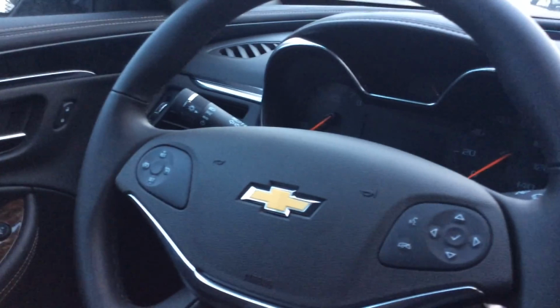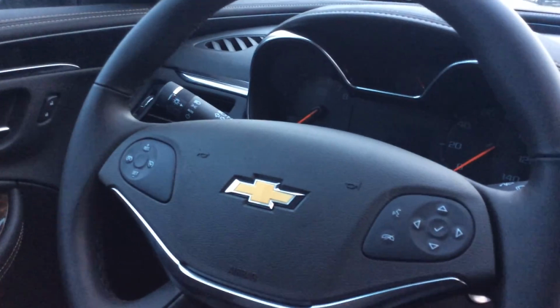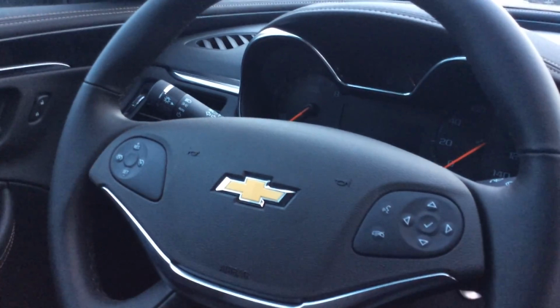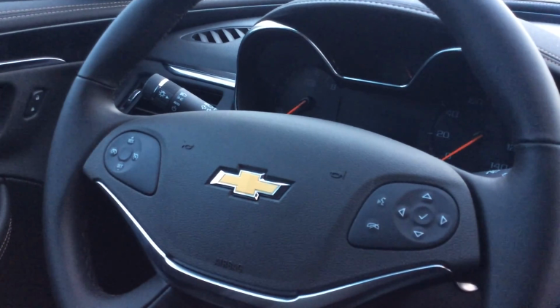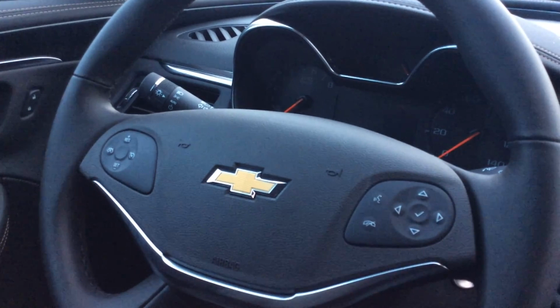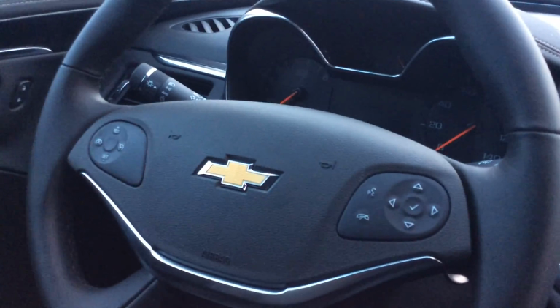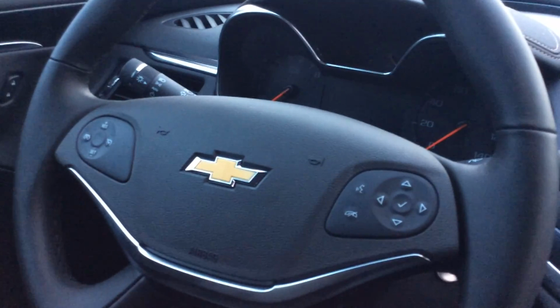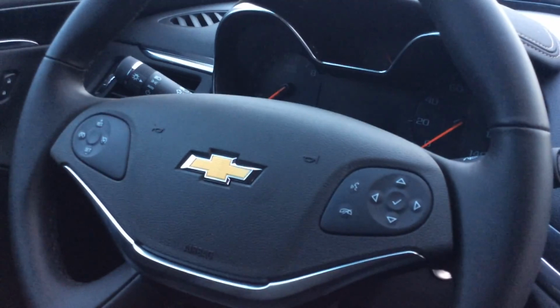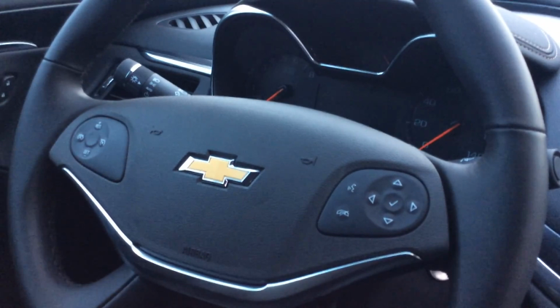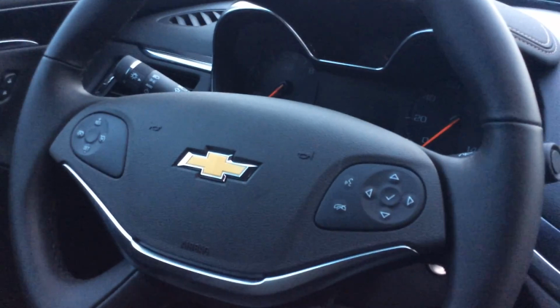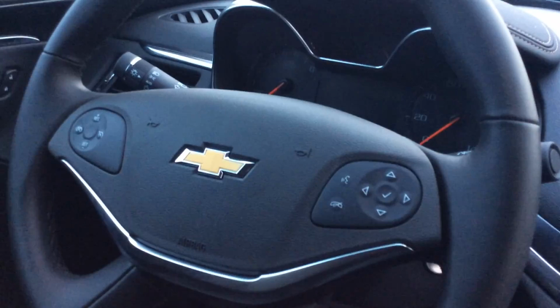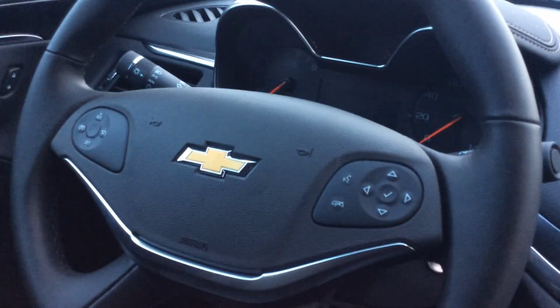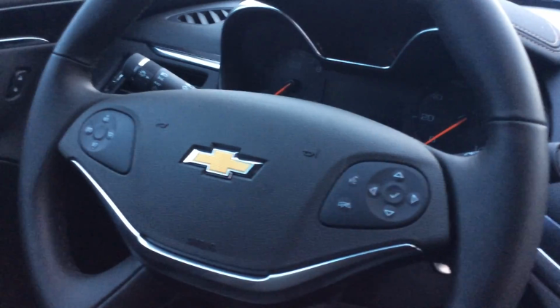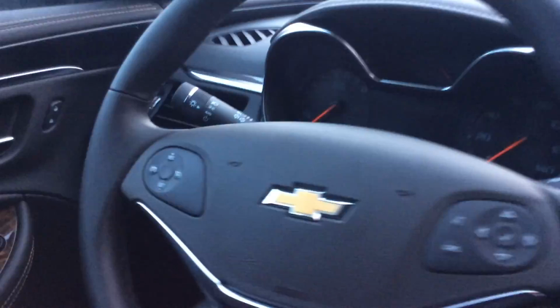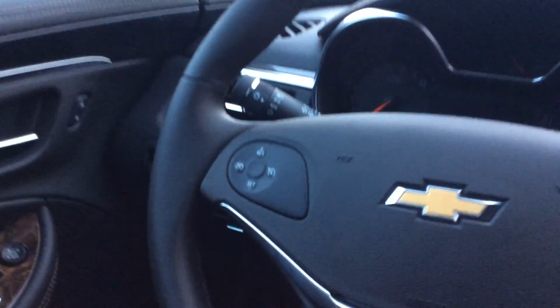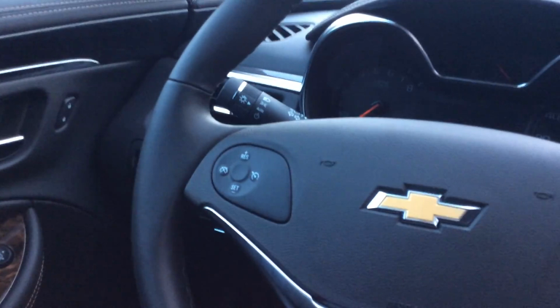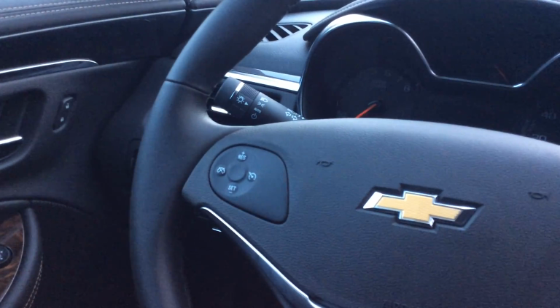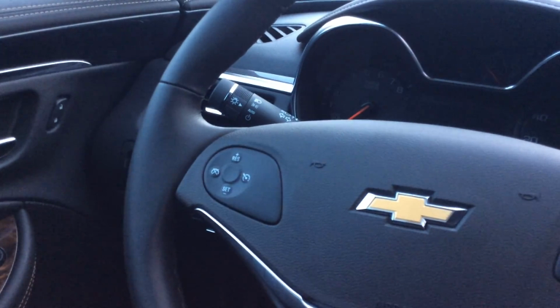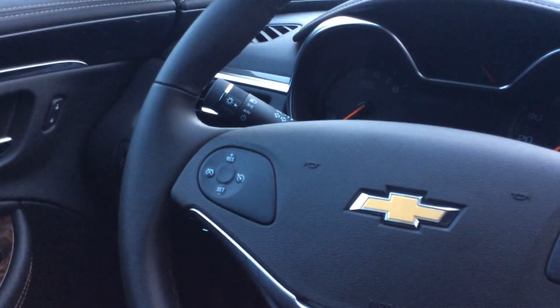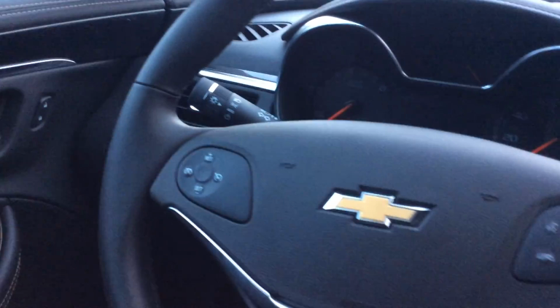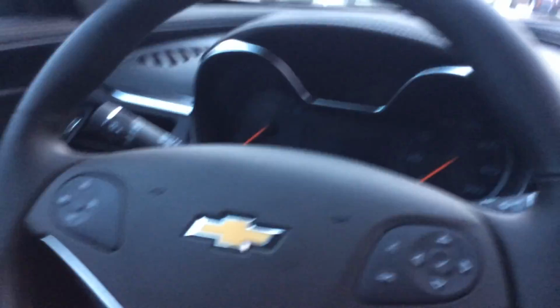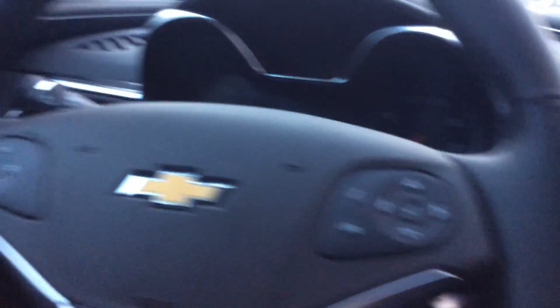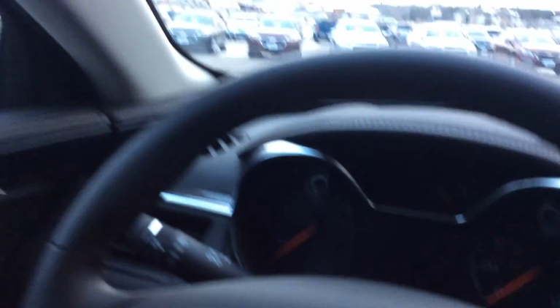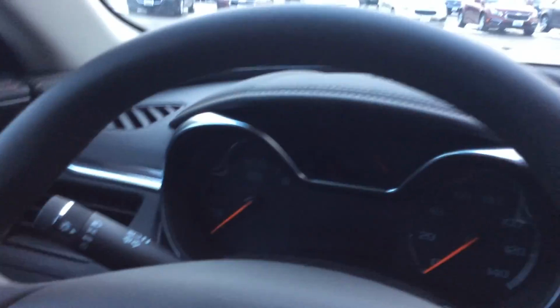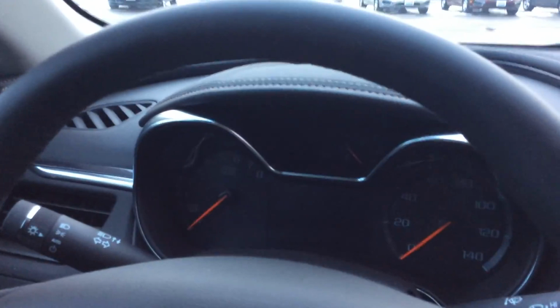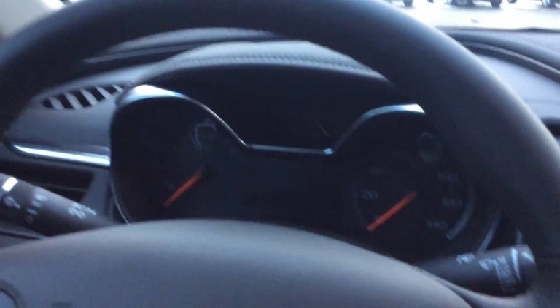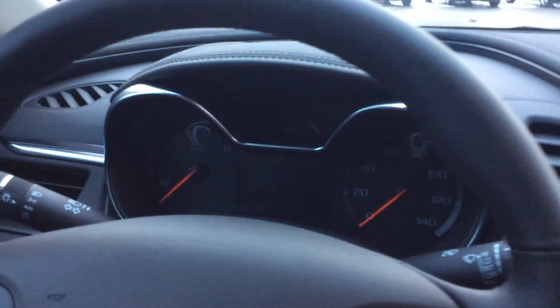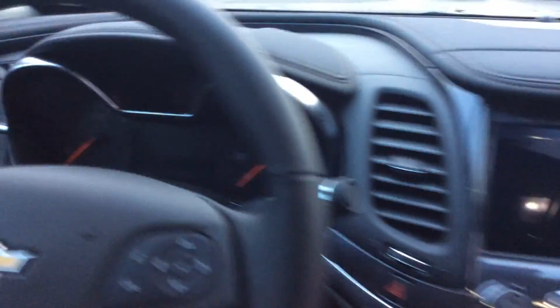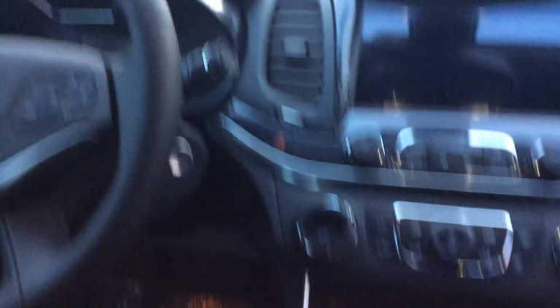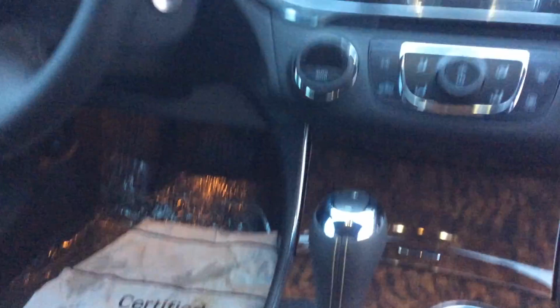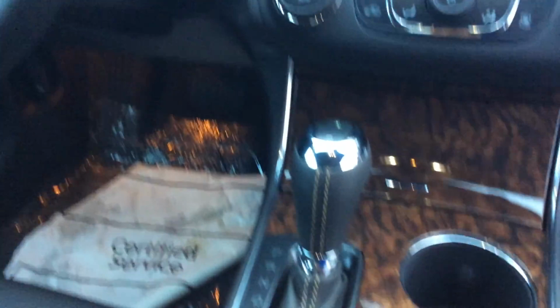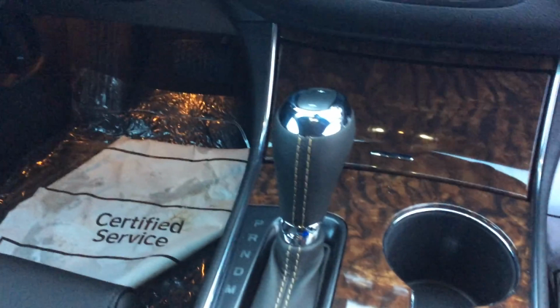It does come equipped with steering wheel controls. It has your Bluetooth, voice activation, and phone calls. It also has cruise control right there in the steering wheel. Nice instrument panel — very easy to read — with a nice wood grain finish.